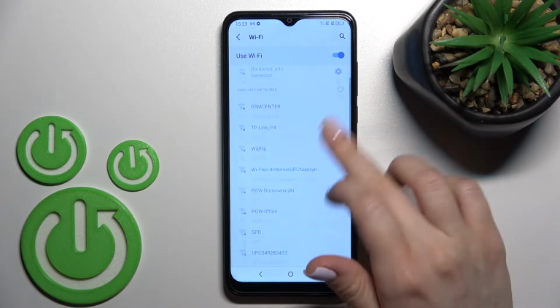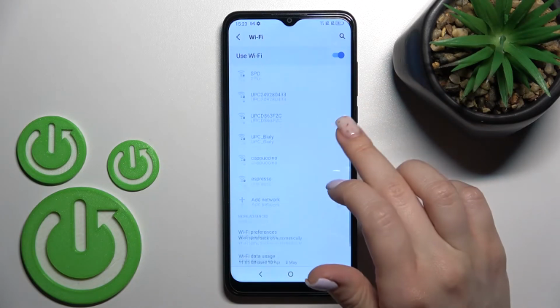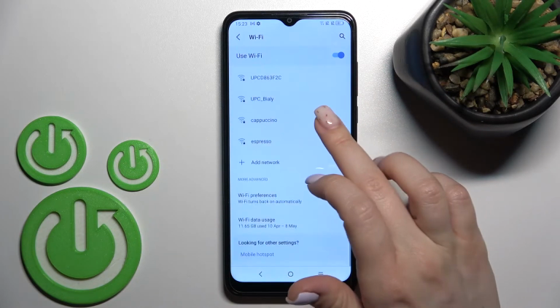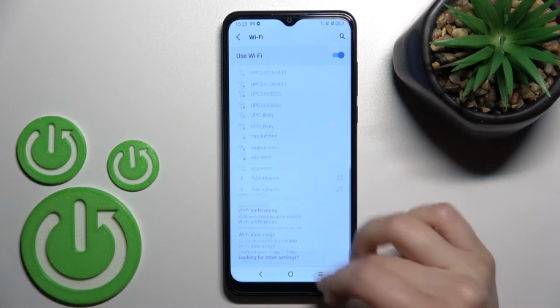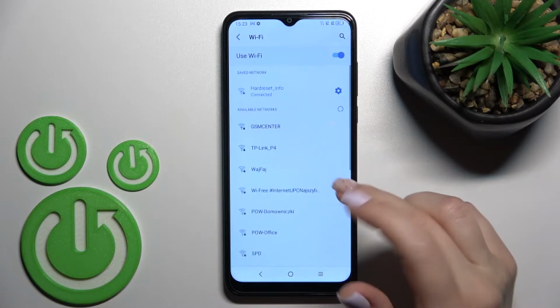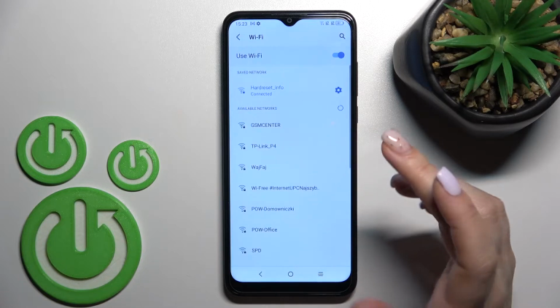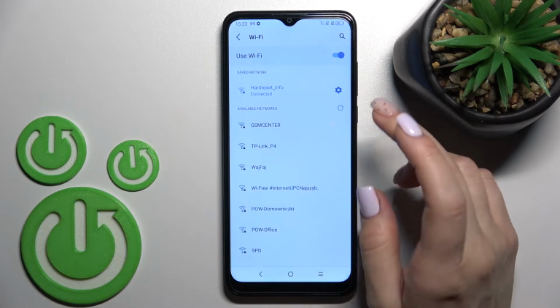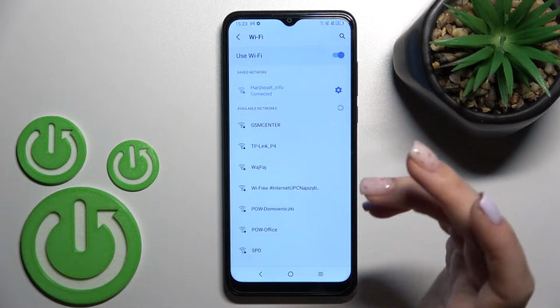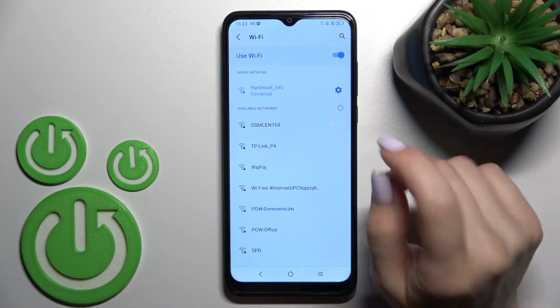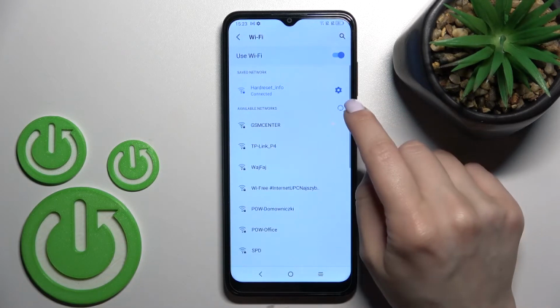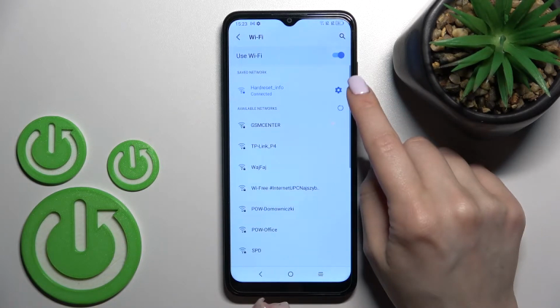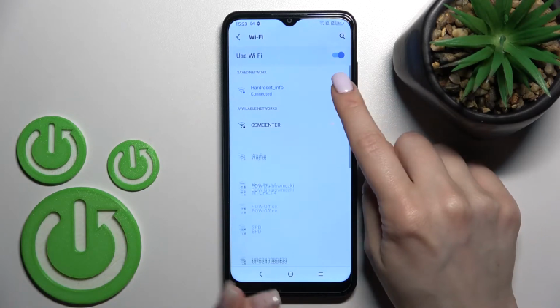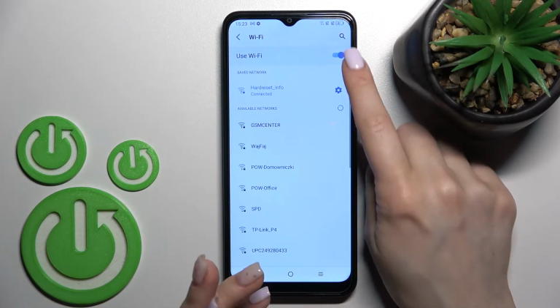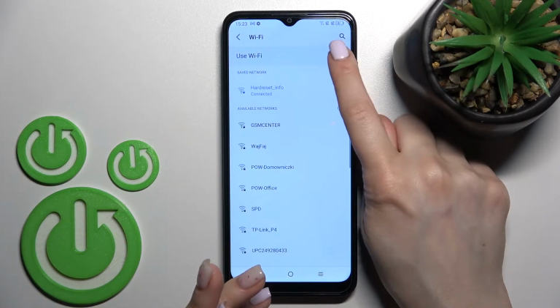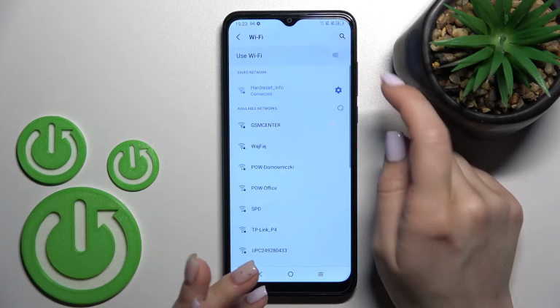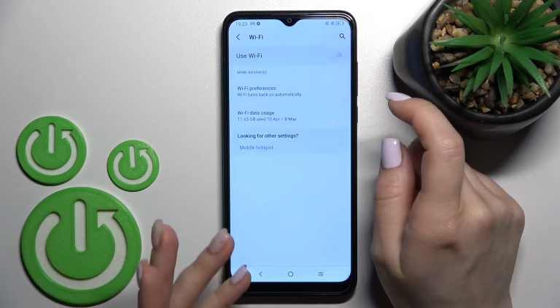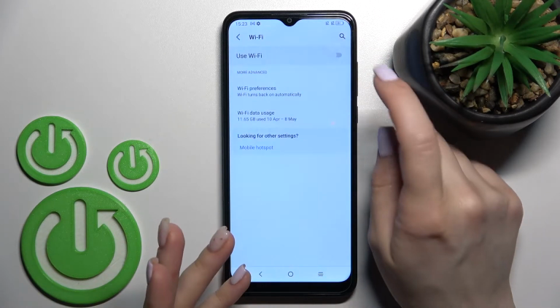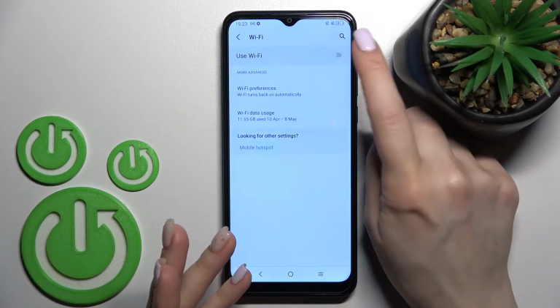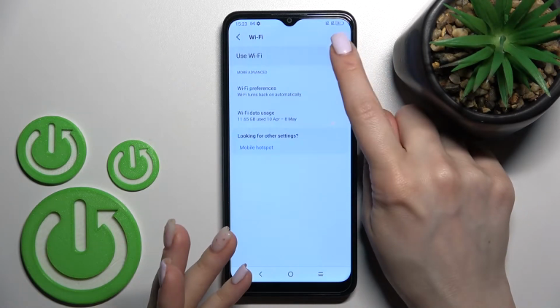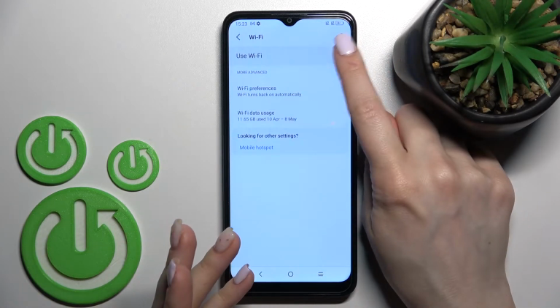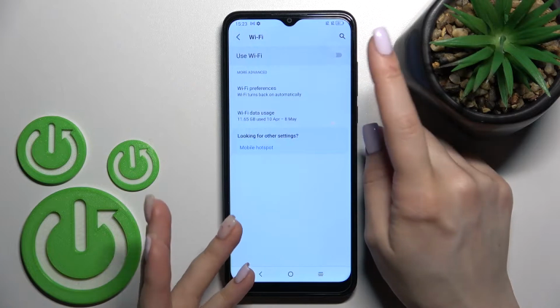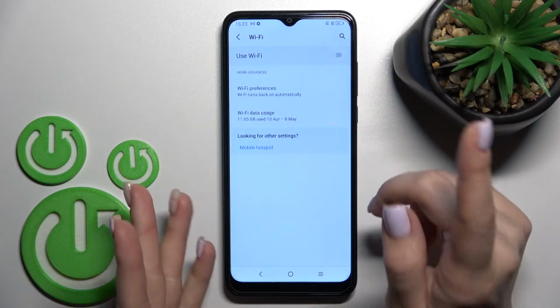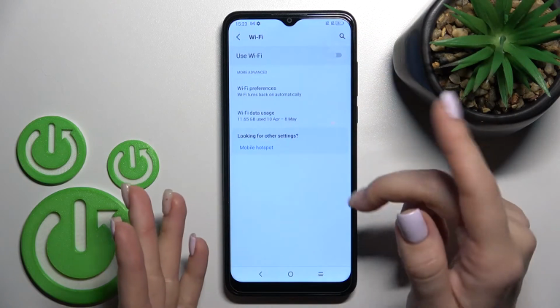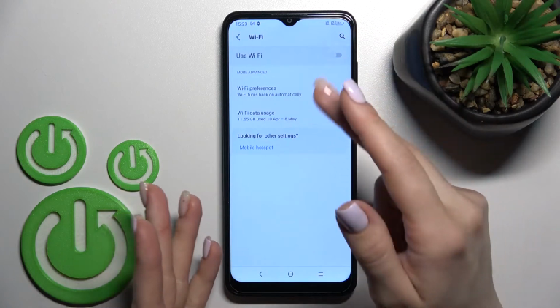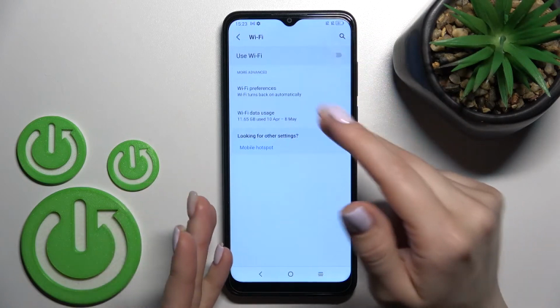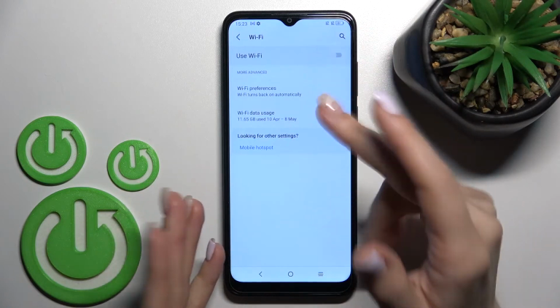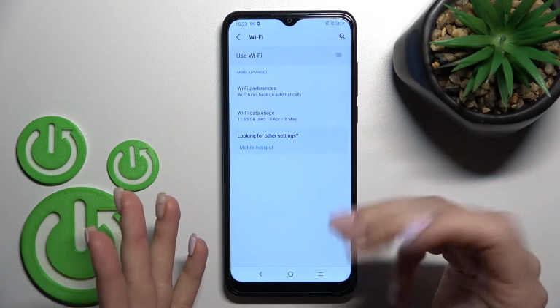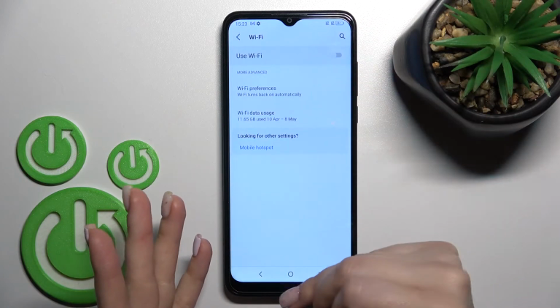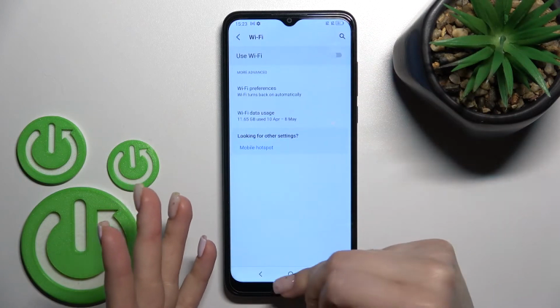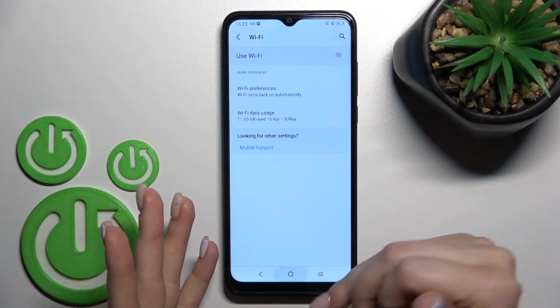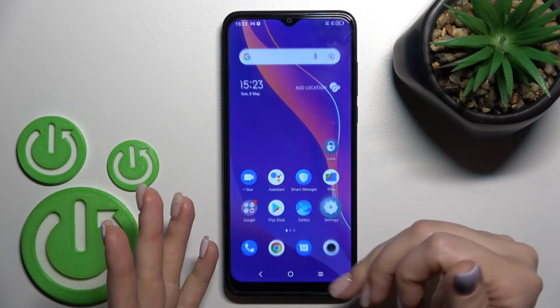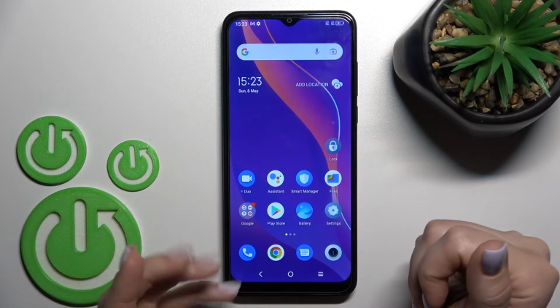Also, if you want to turn off the Wi-Fi, you should click once here on the Wi-Fi switcher, and that's it.